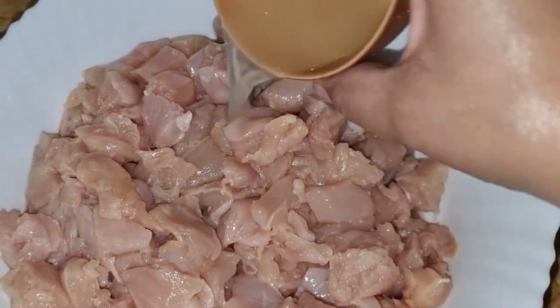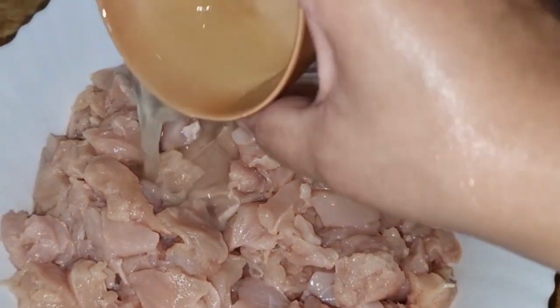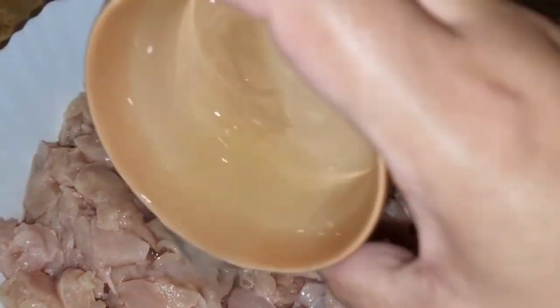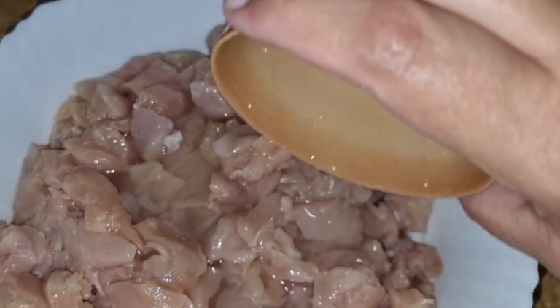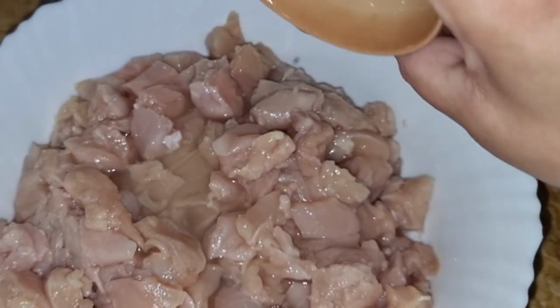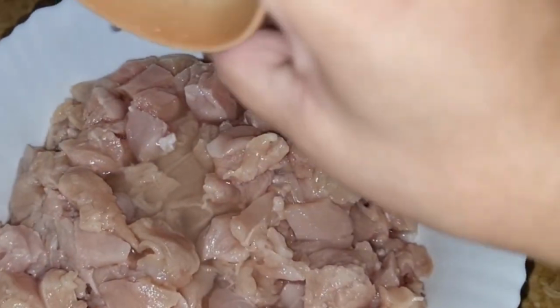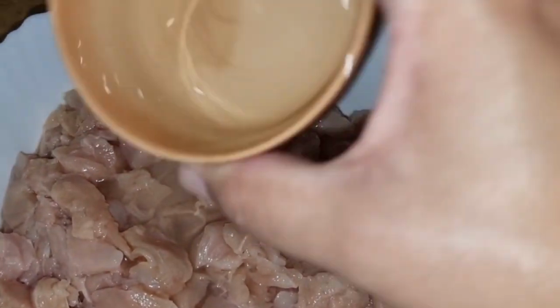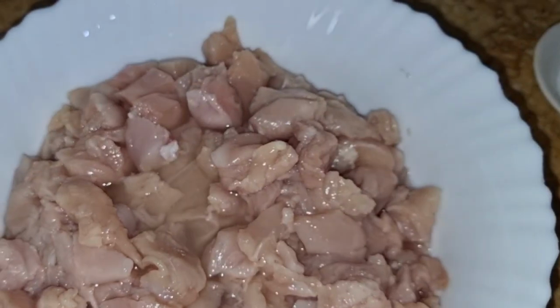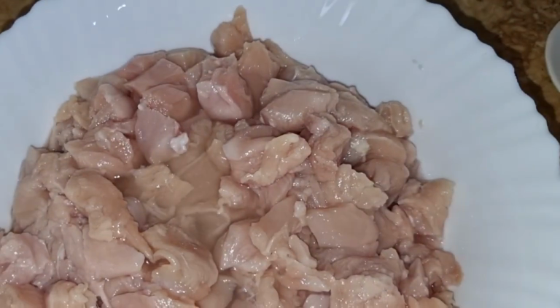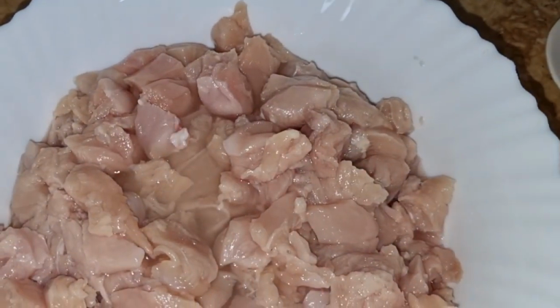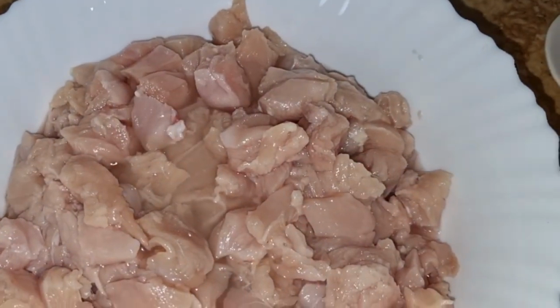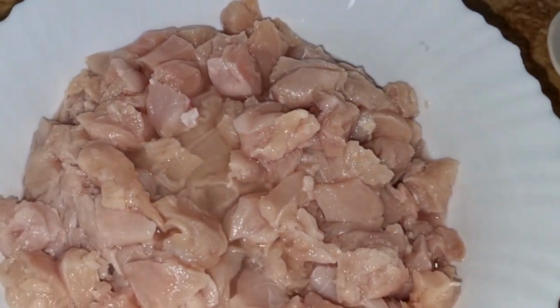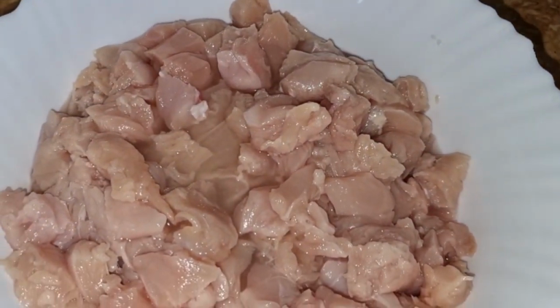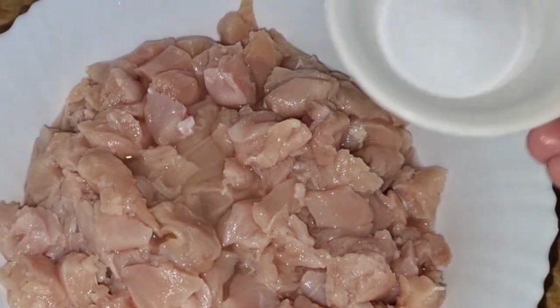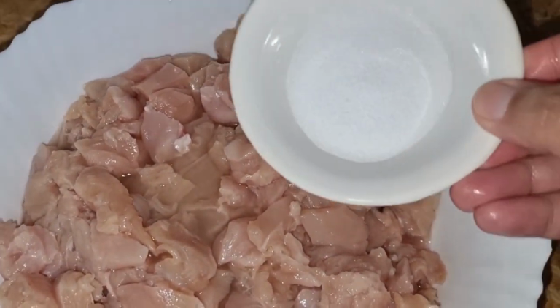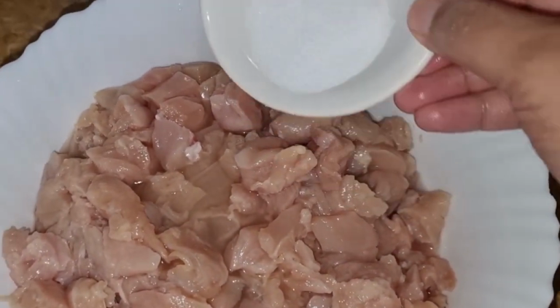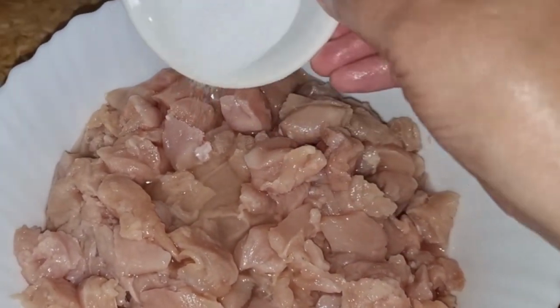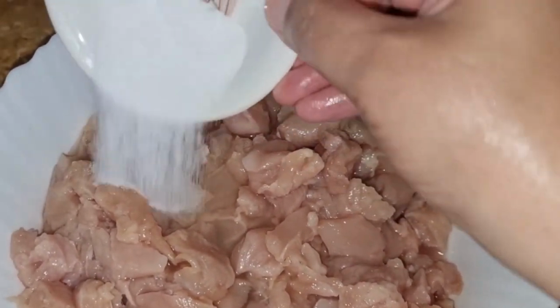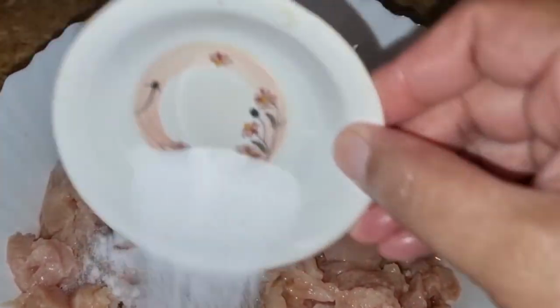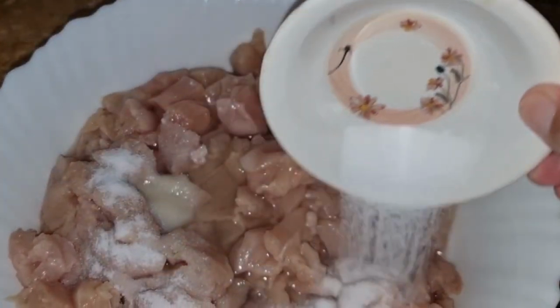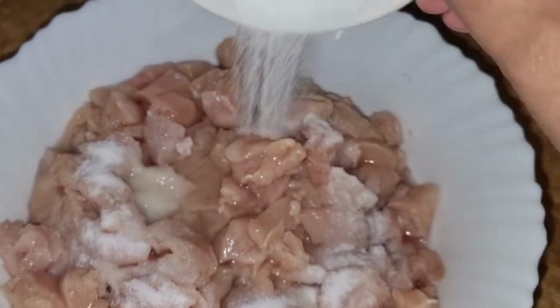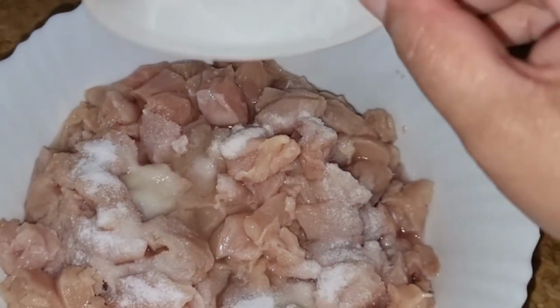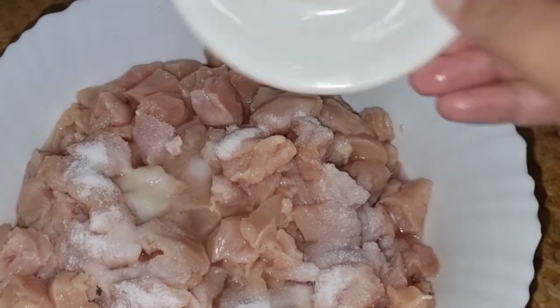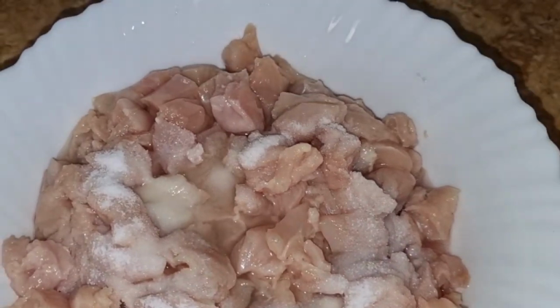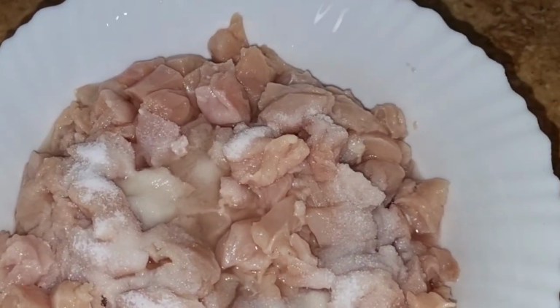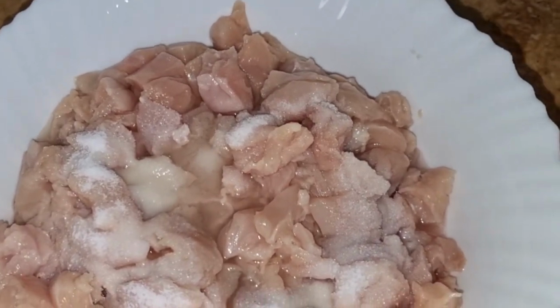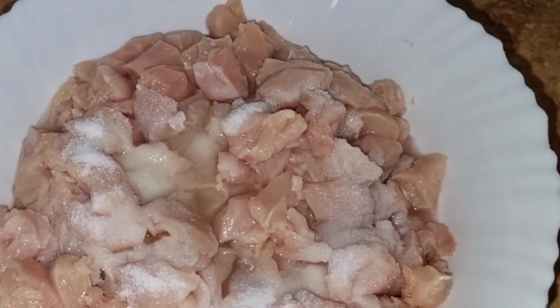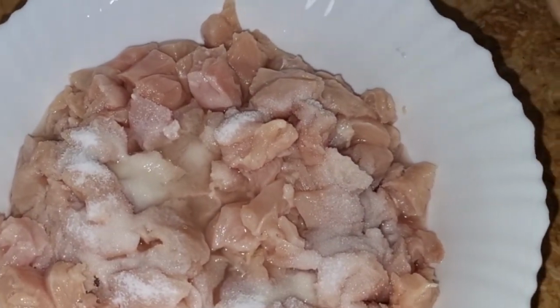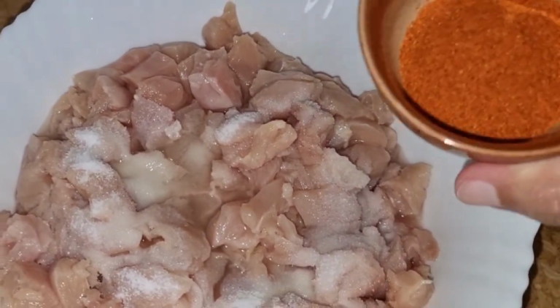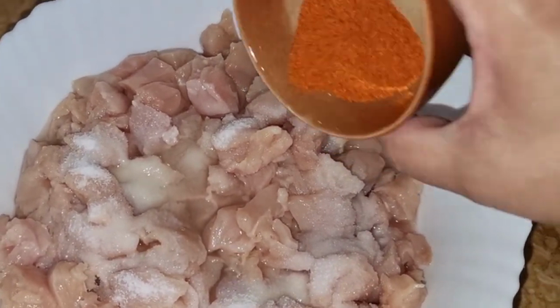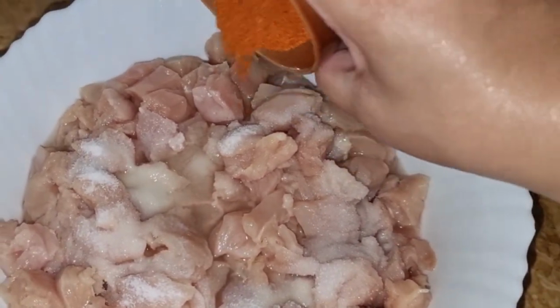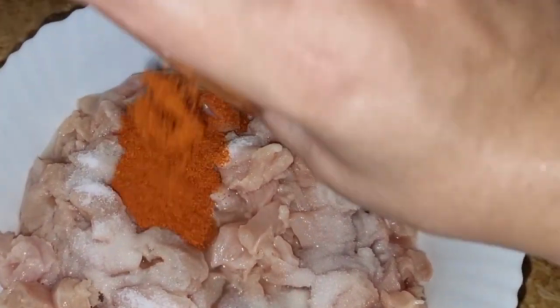First of all, I have added 2-3 tbsp lemon juice. This is the first step. I have added salt, about 1 tbsp. If you have less quantity, you can add to taste.